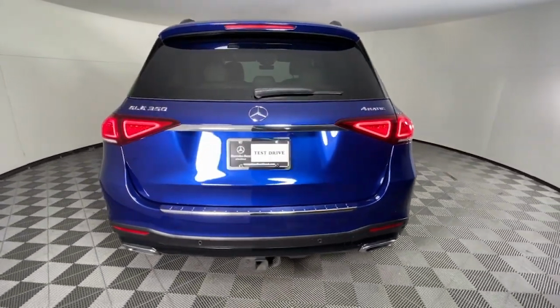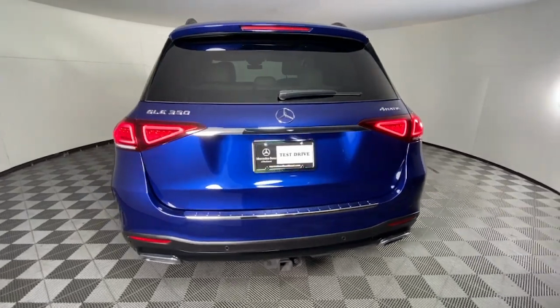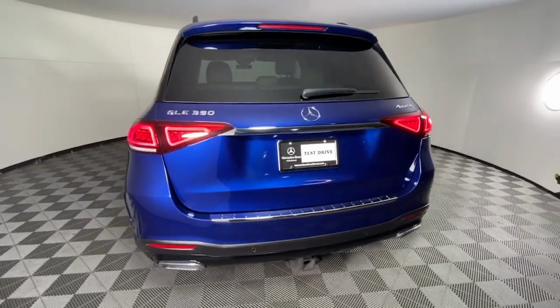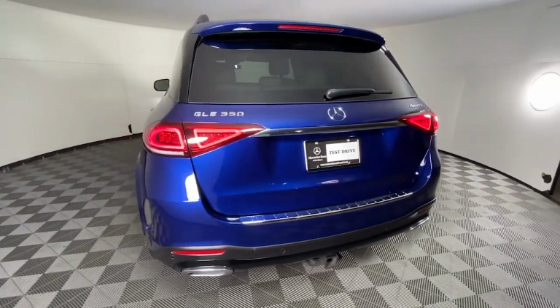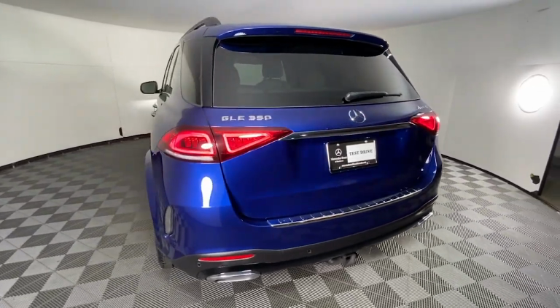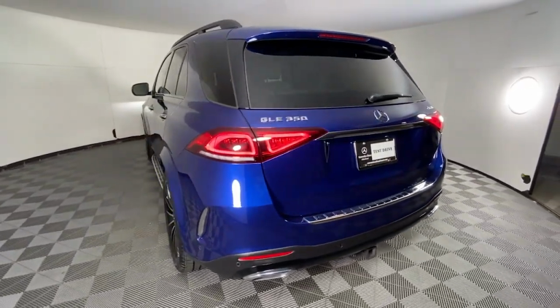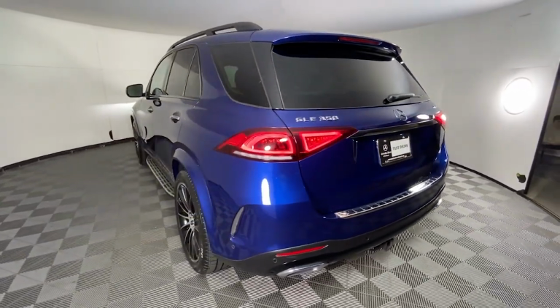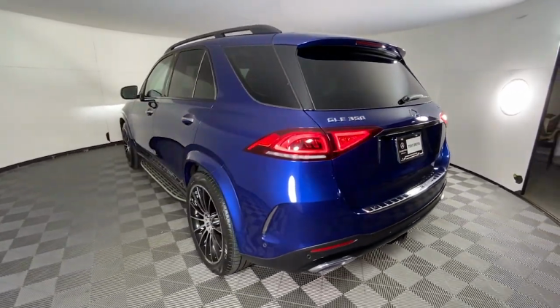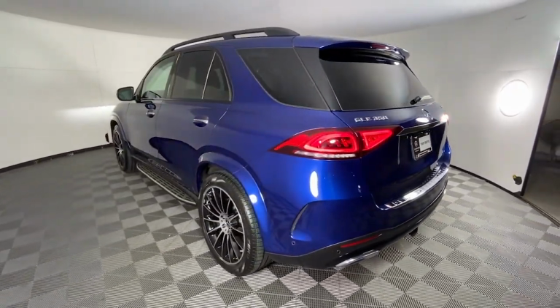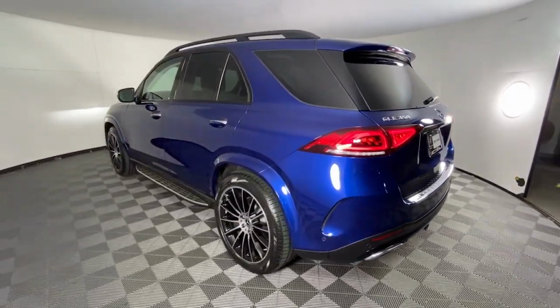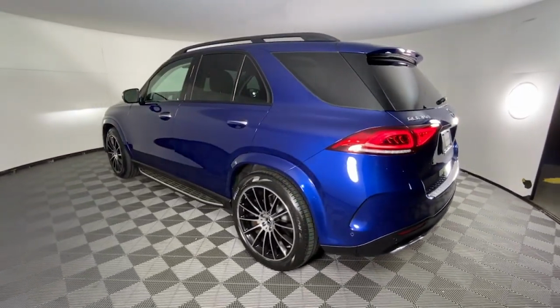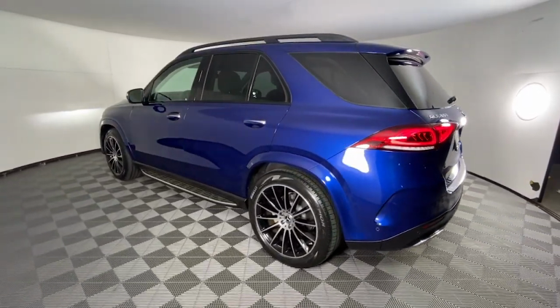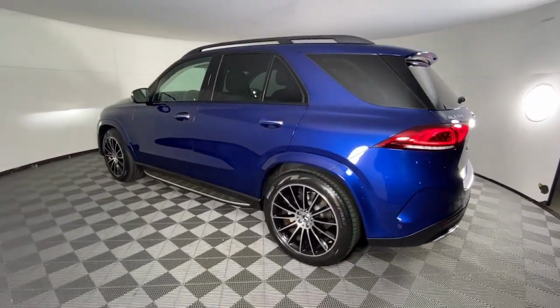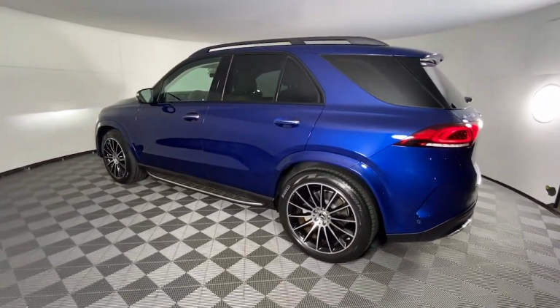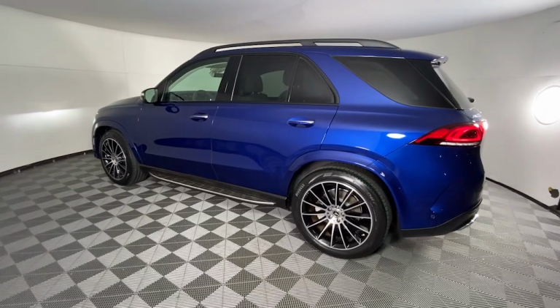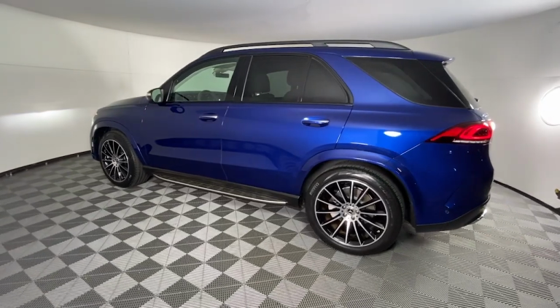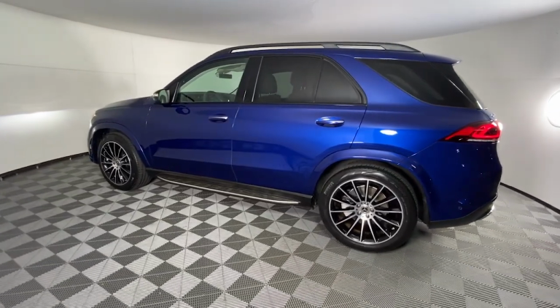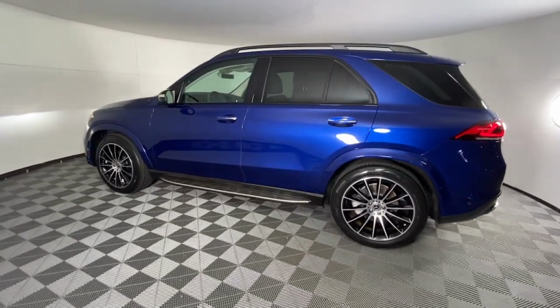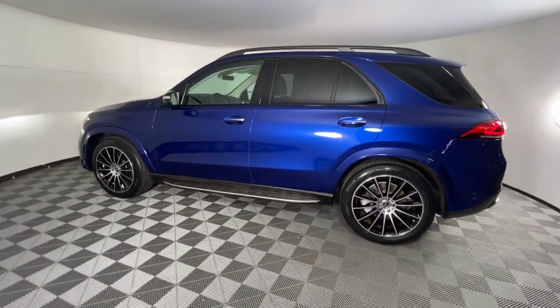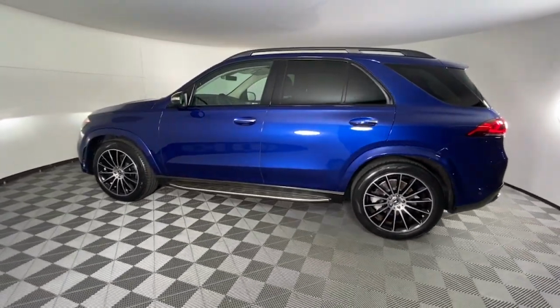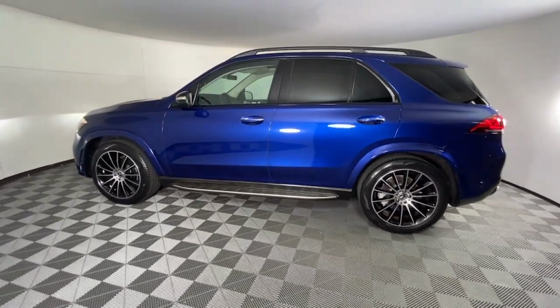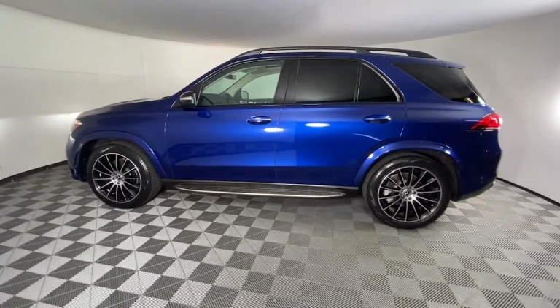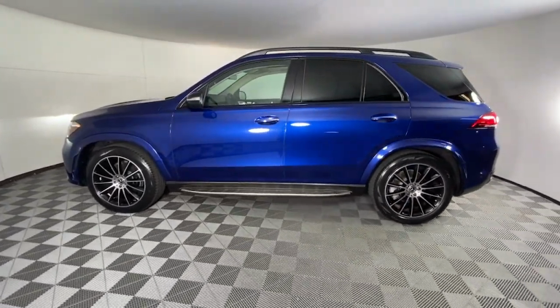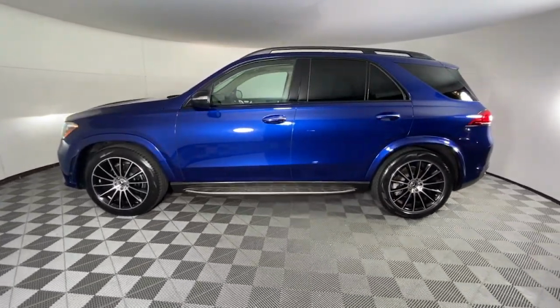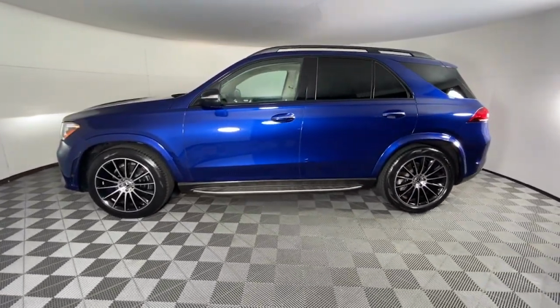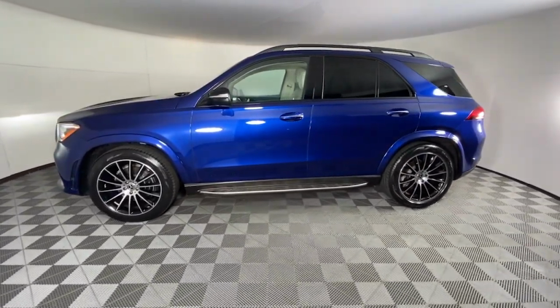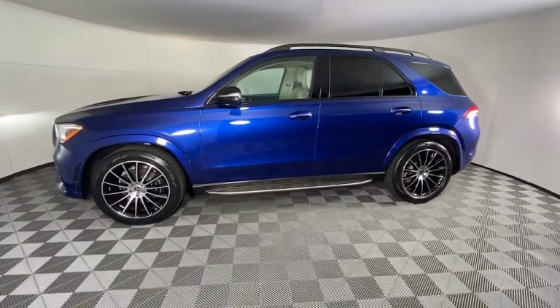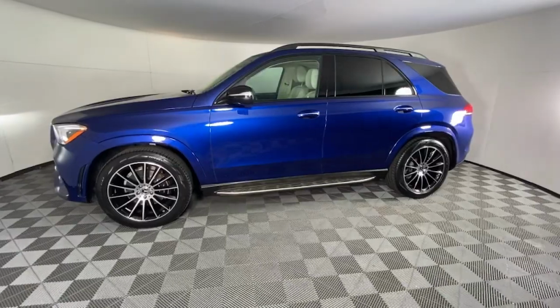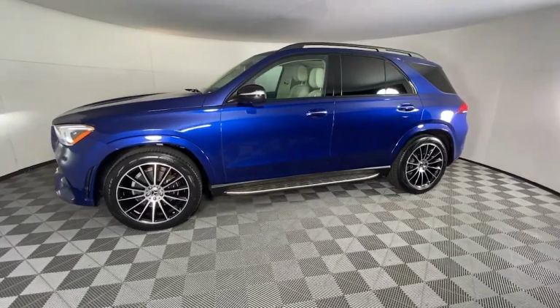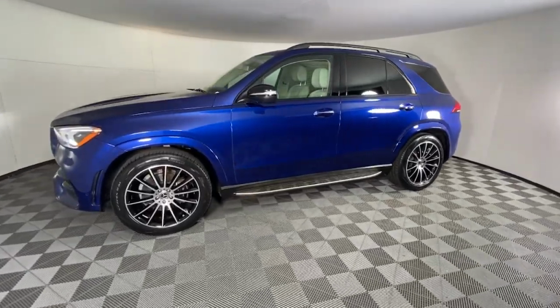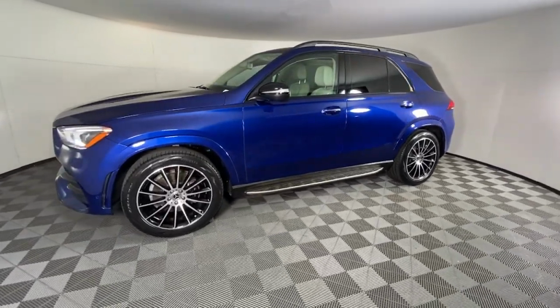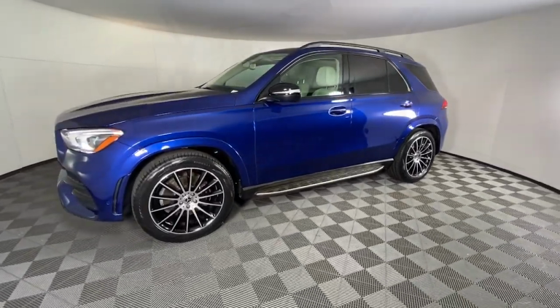State-of-the-art tech and industry-leading design work together seamlessly to create an unforgettable driving experience. These are just some of the great options this vehicle comes with: Apple CarPlay and/or Android Auto,